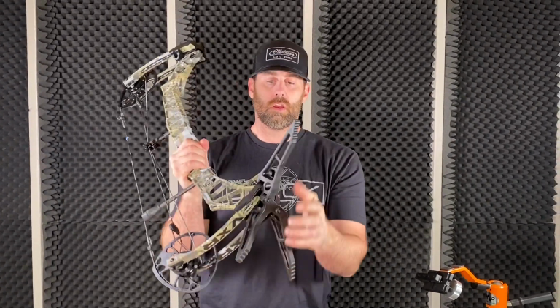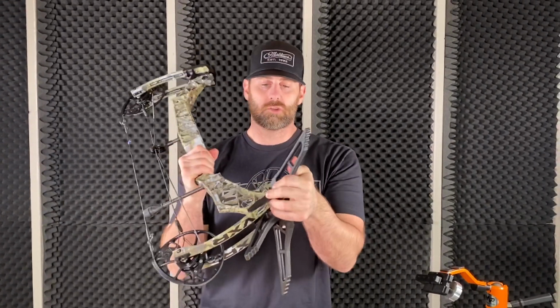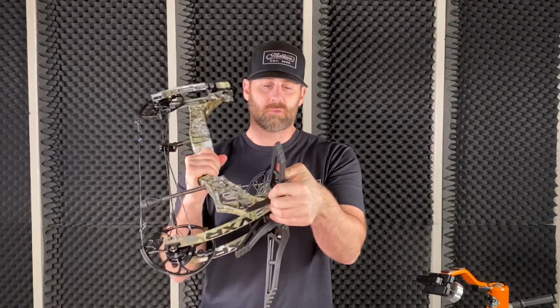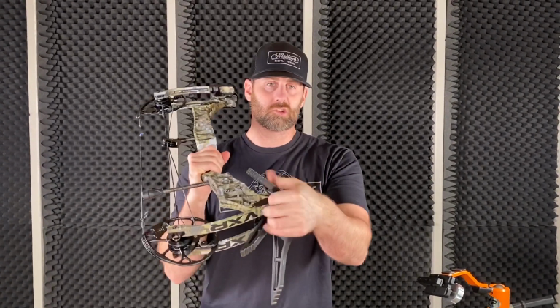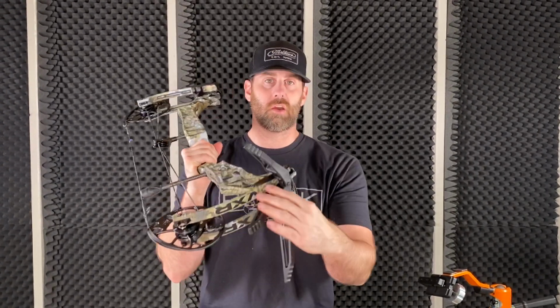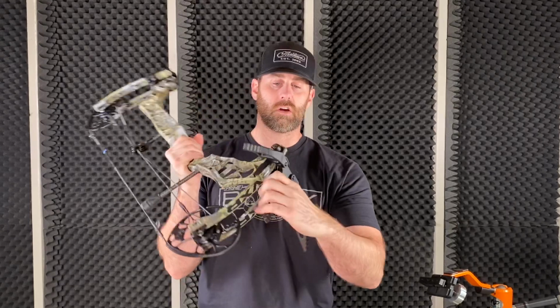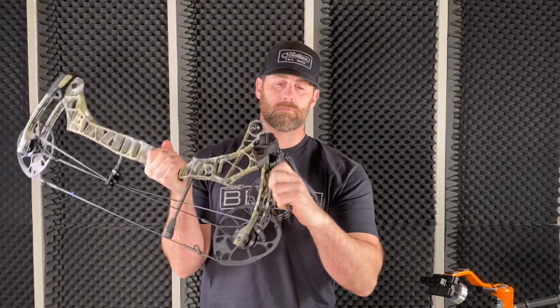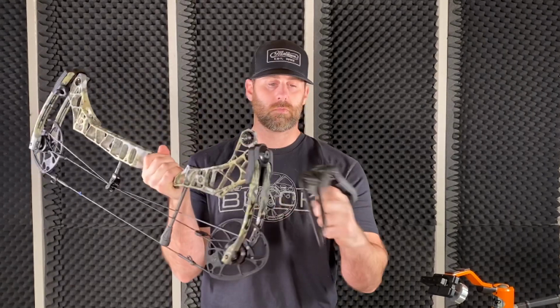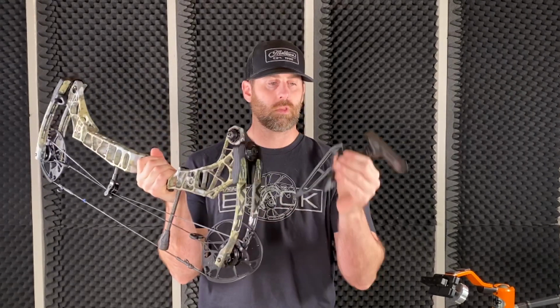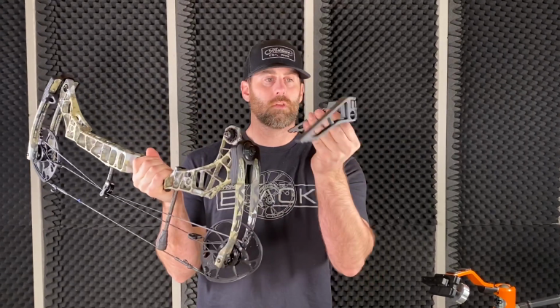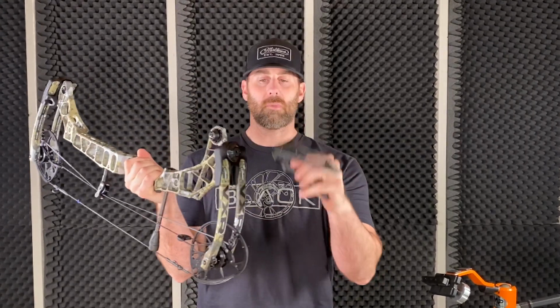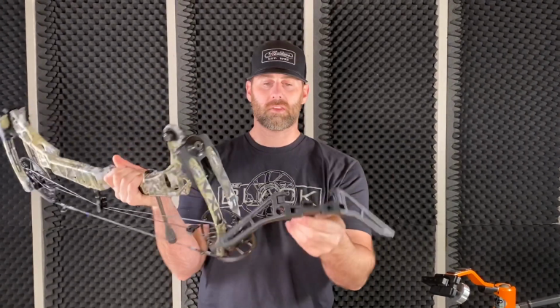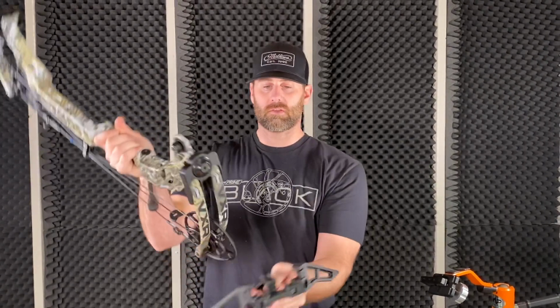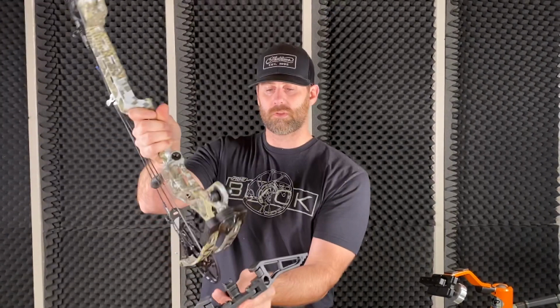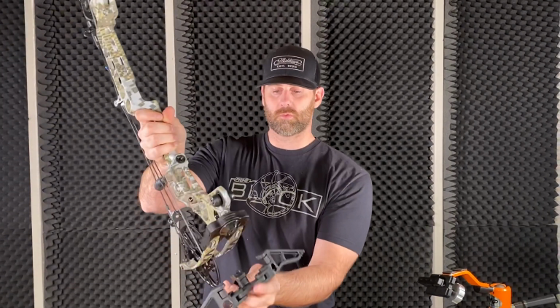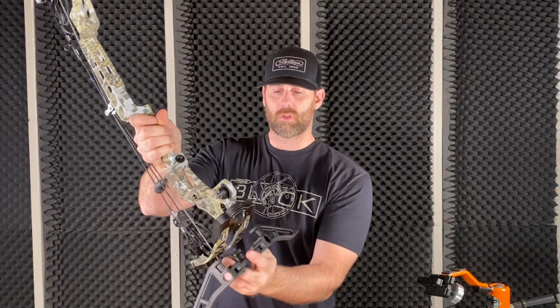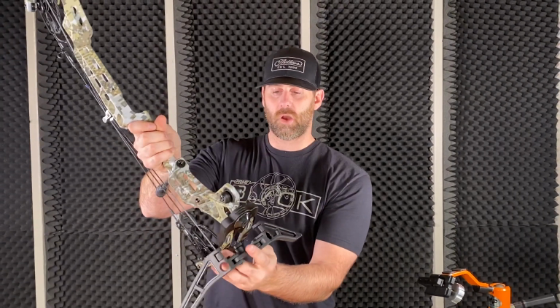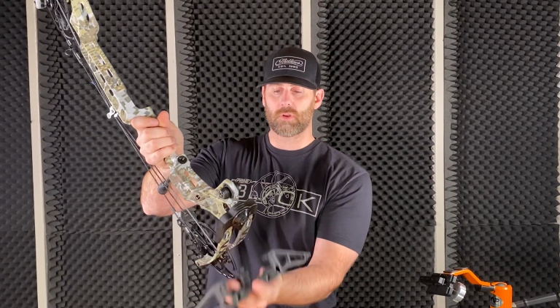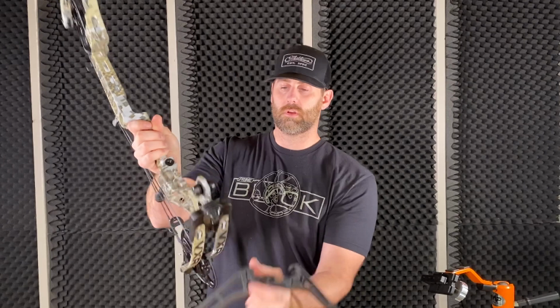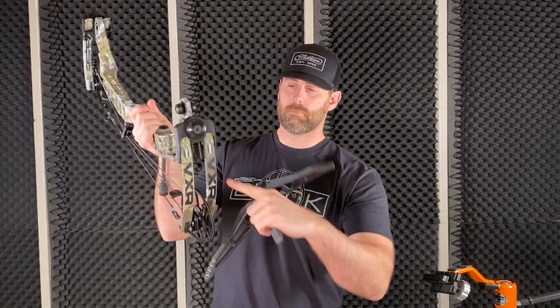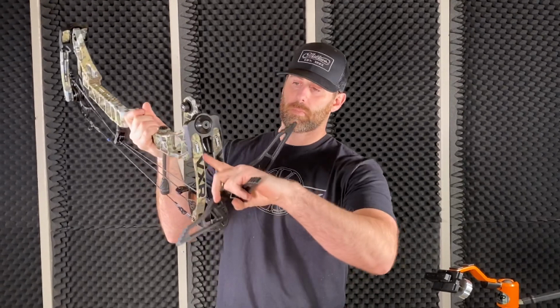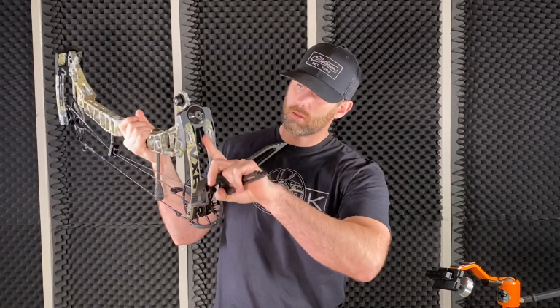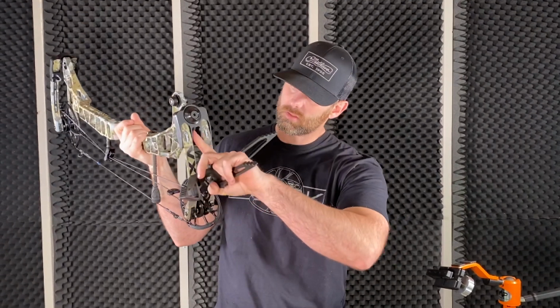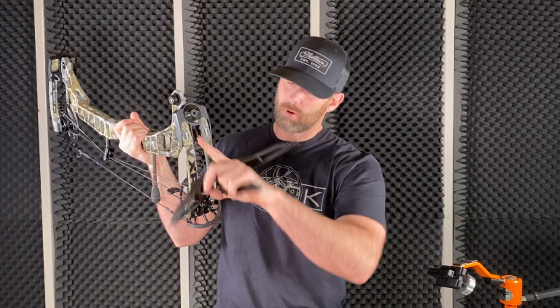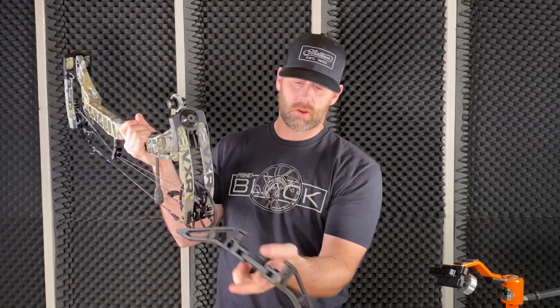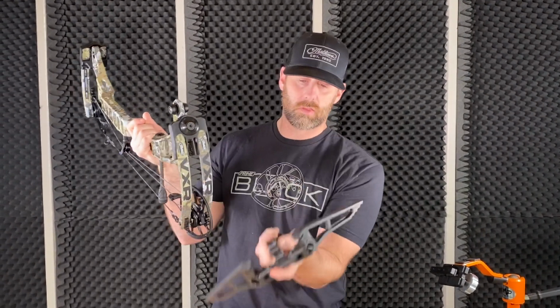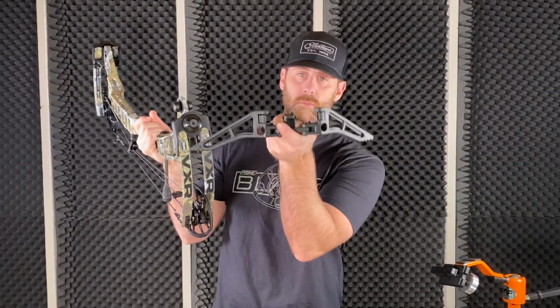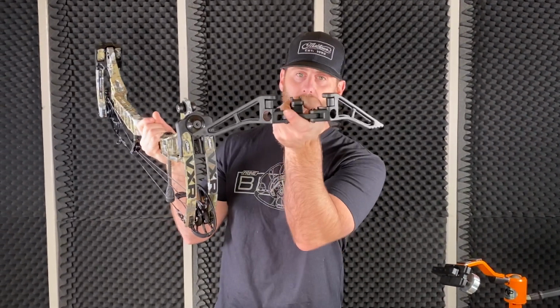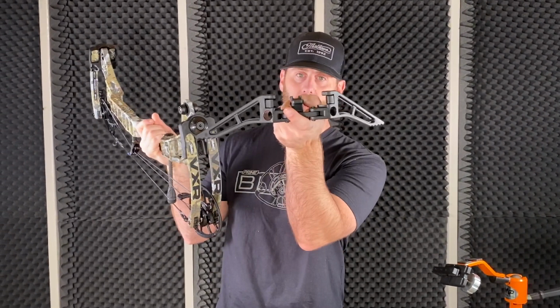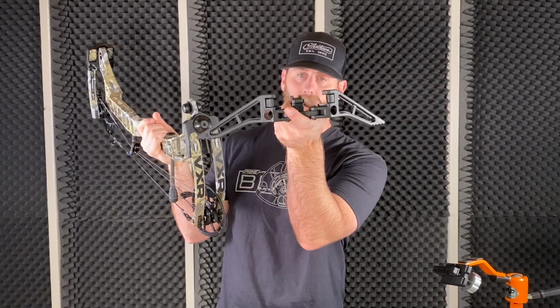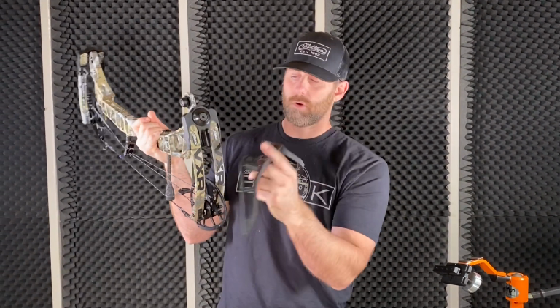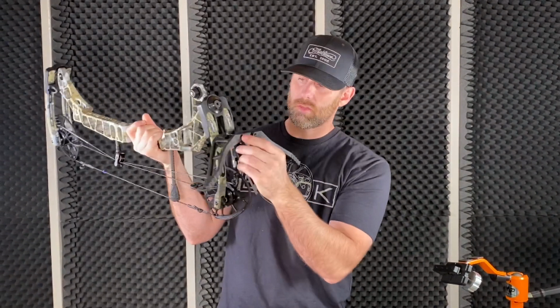They're super simple. I'm just going to show you how to install them. Start back like this, start with the limb legs wide open. You'll see there's that pocket right there and the limb legs have a little pocket on them.